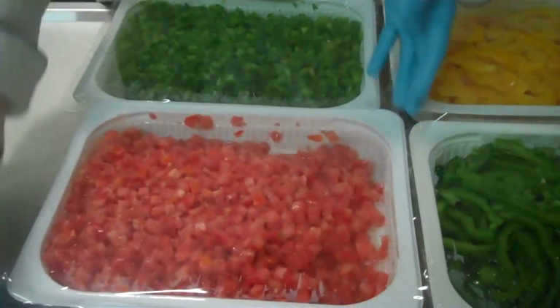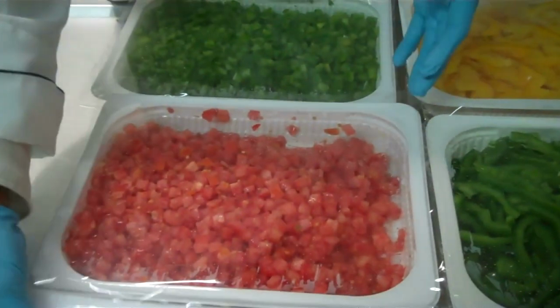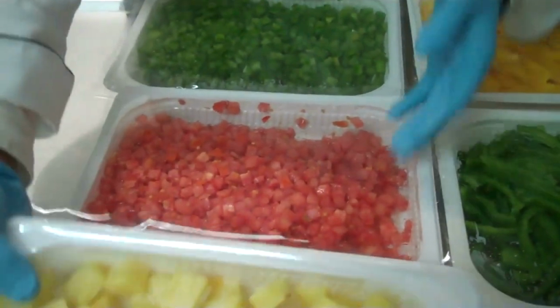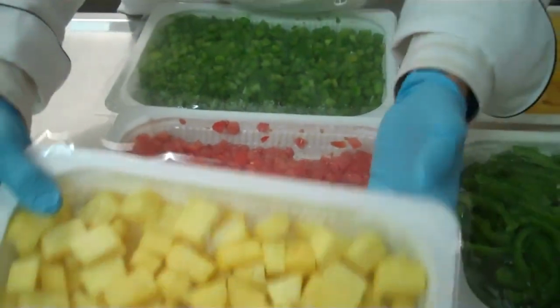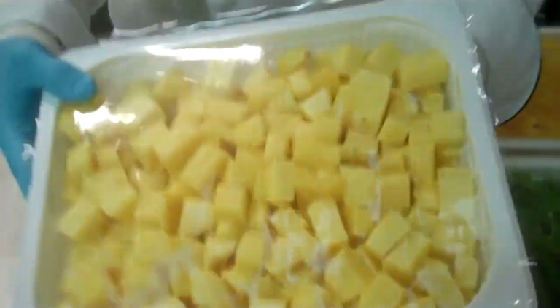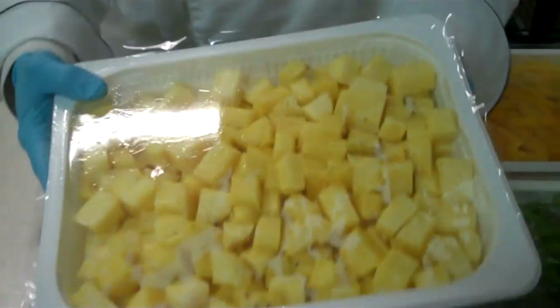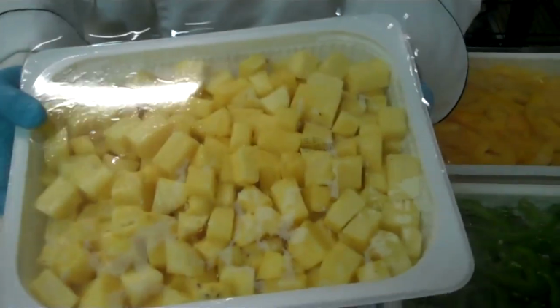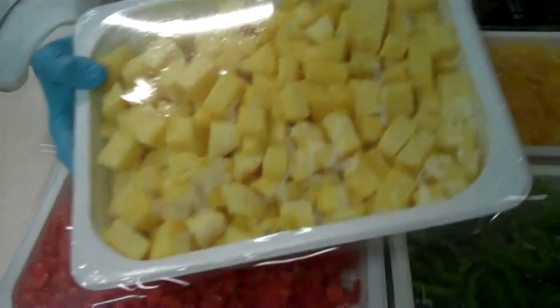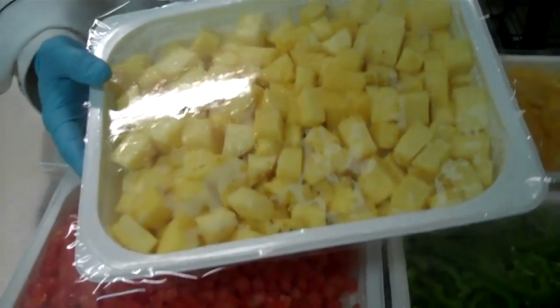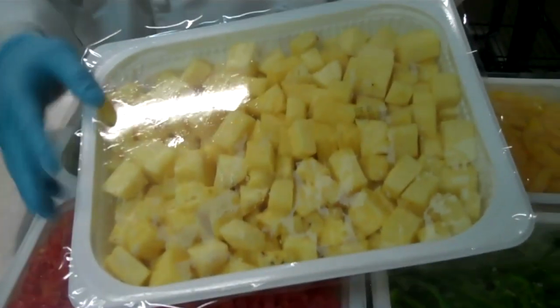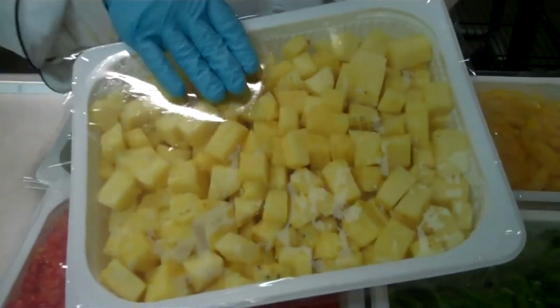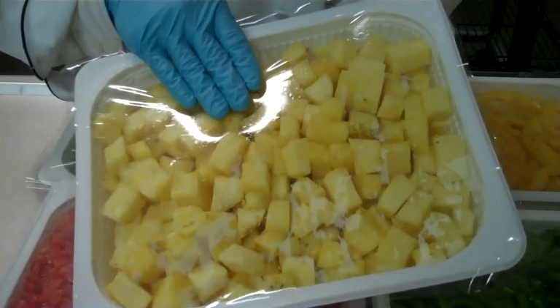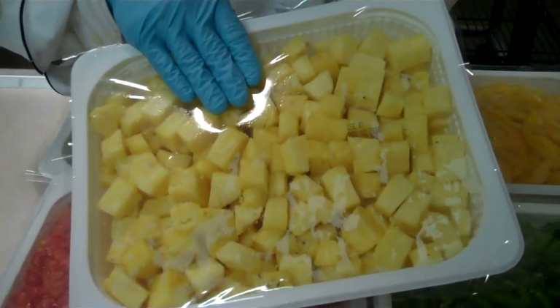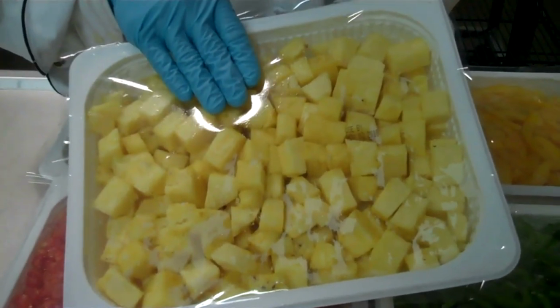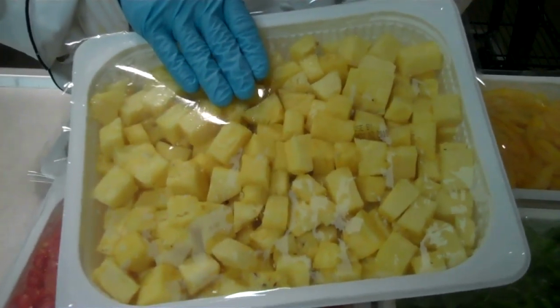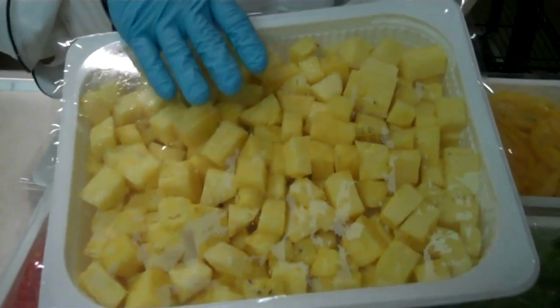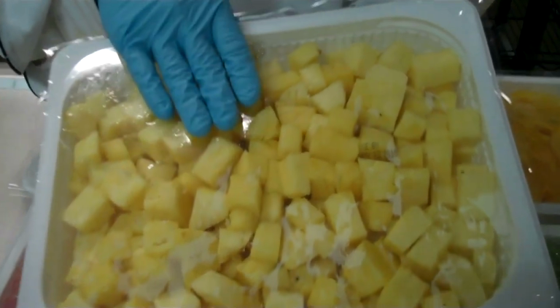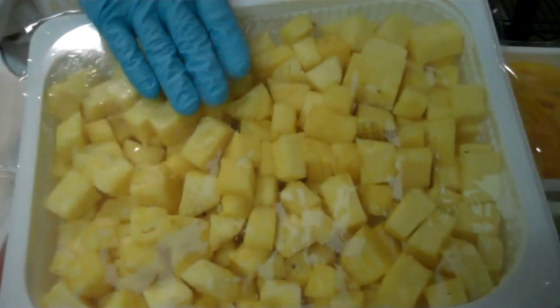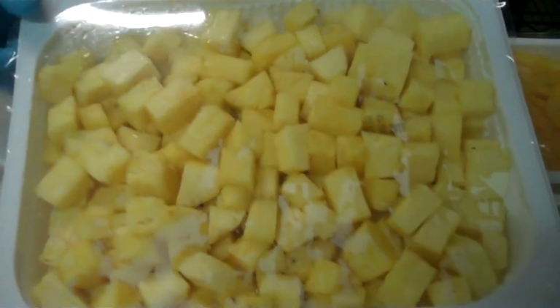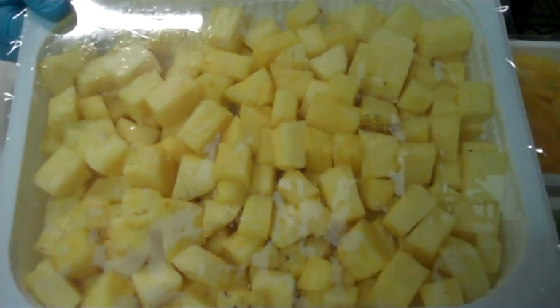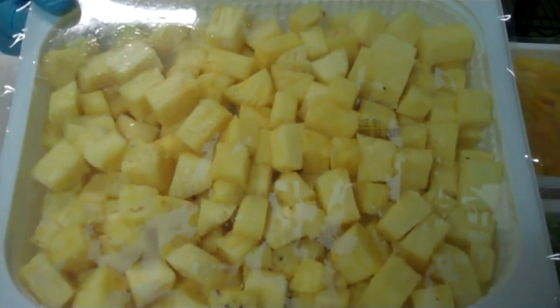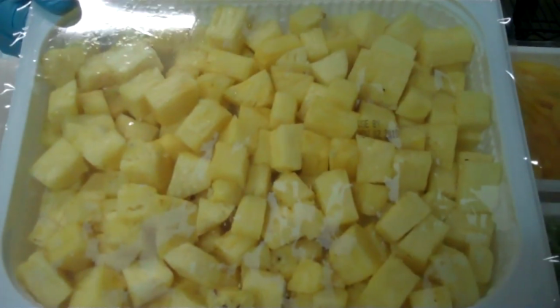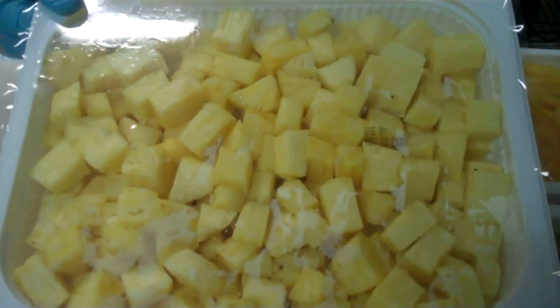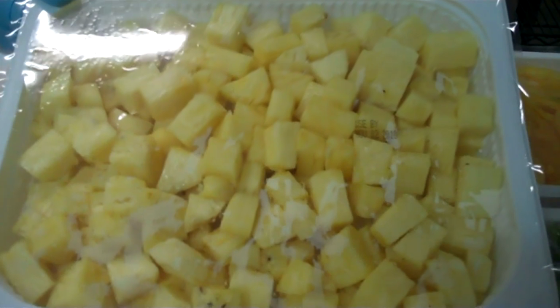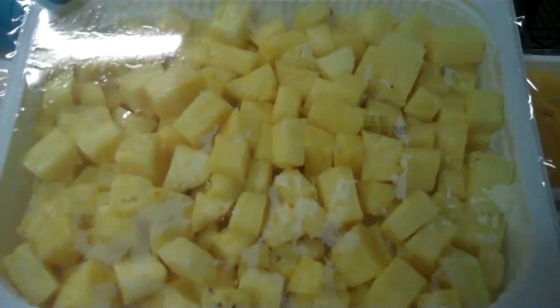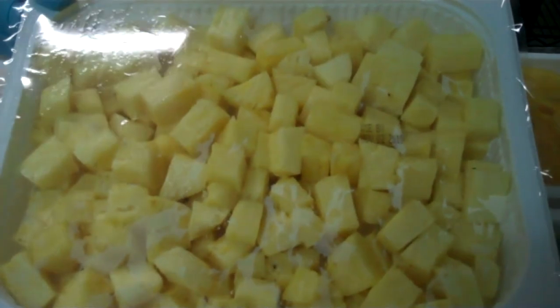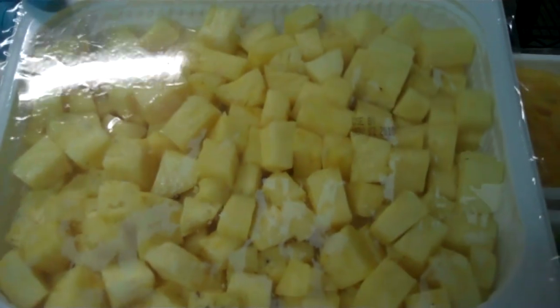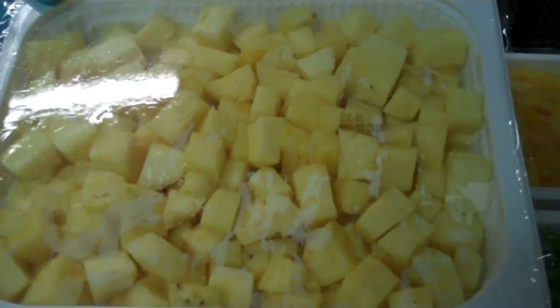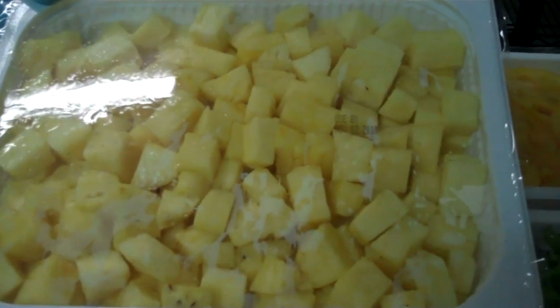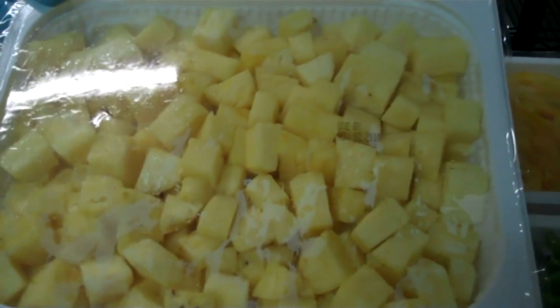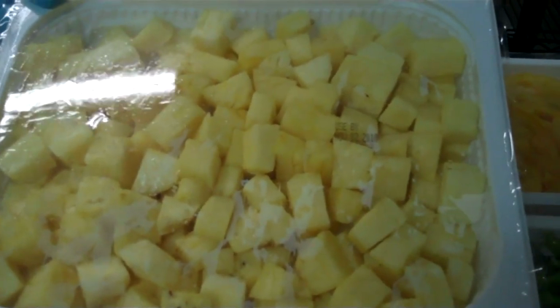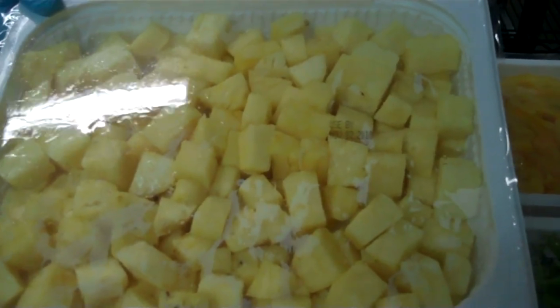When you get to the fruit, on pineapple — because pineapple tends to be a little more expensive than honeydew and cantaloupe — you're looking at two two-and-a-half pounders on the diced pineapple, and then two five-pounders on the cantaloupe and honeydew.